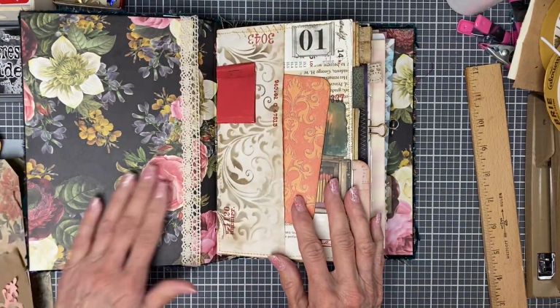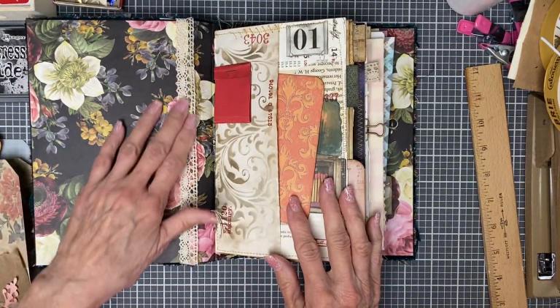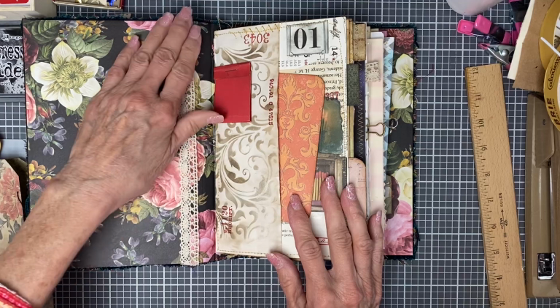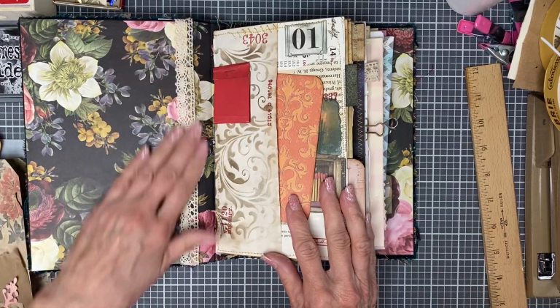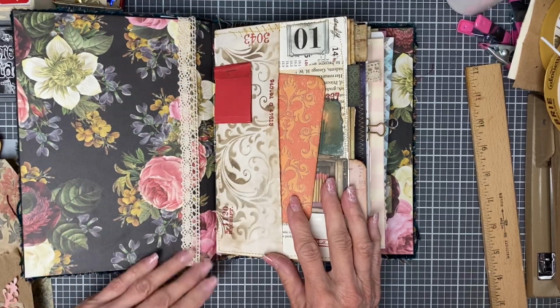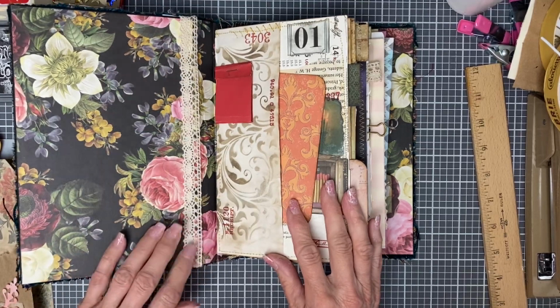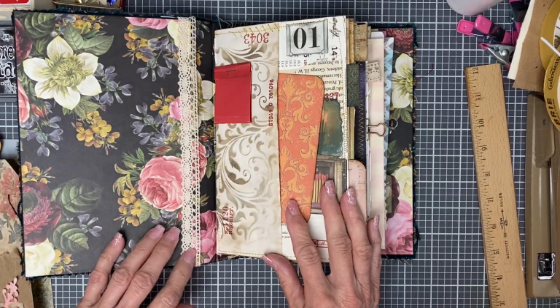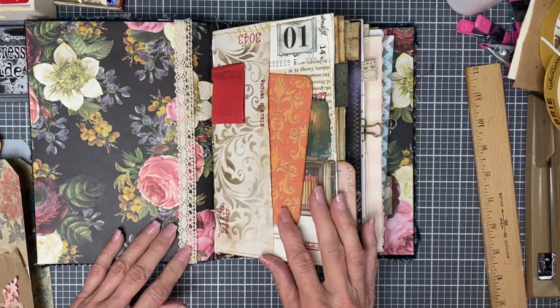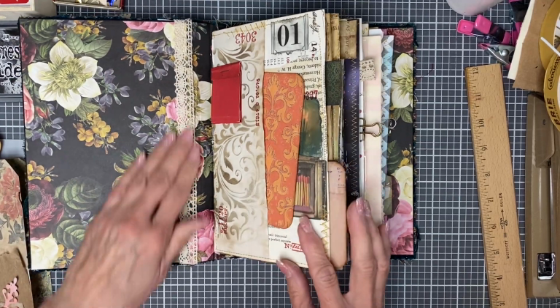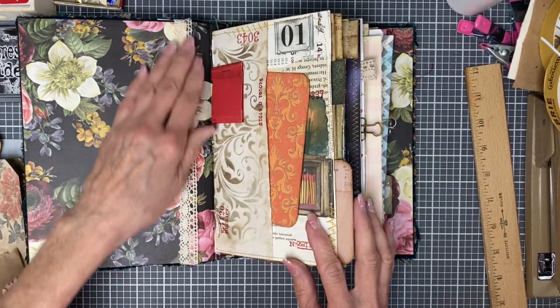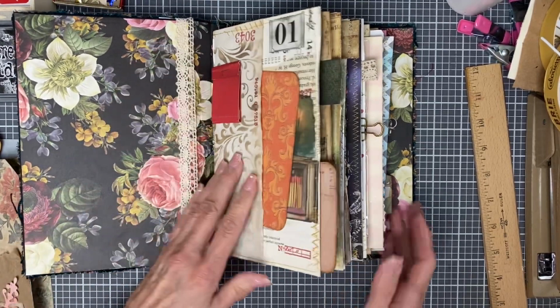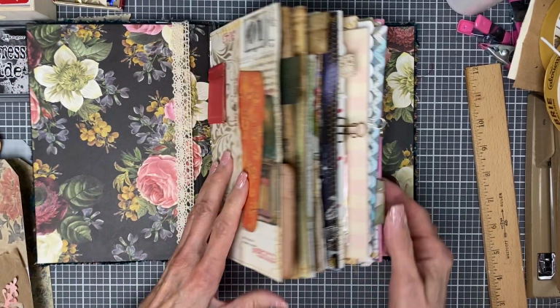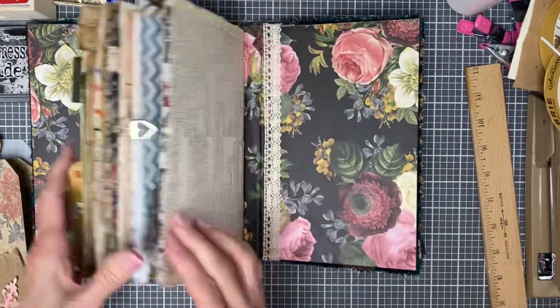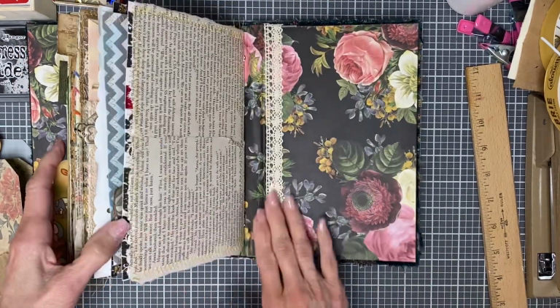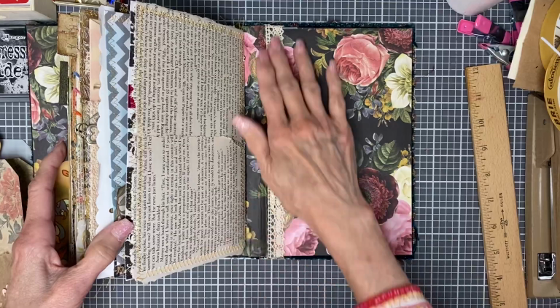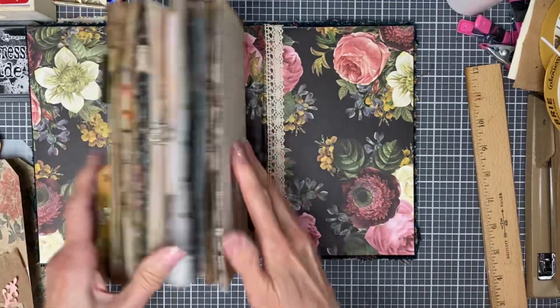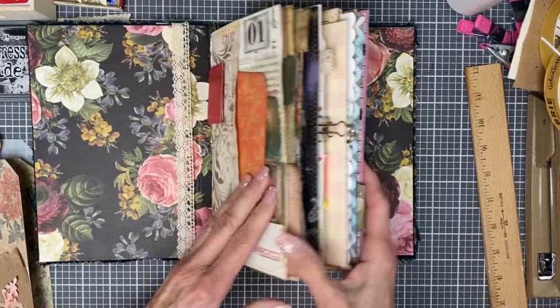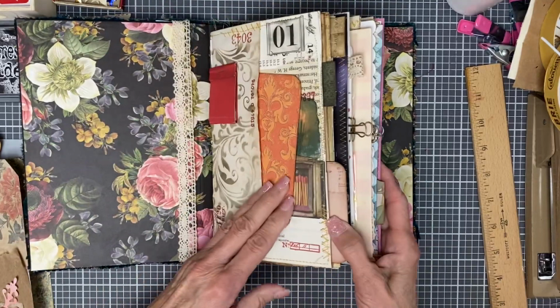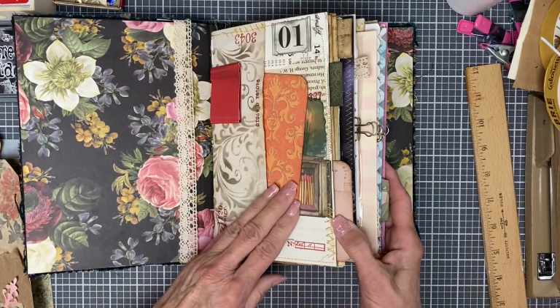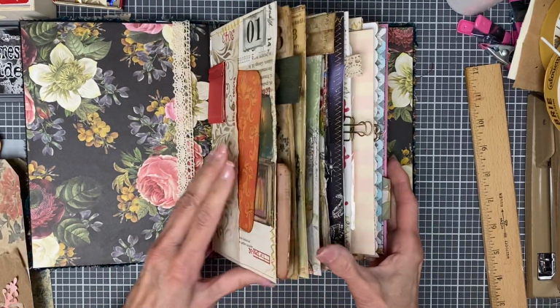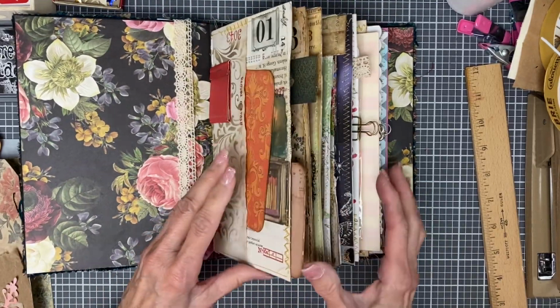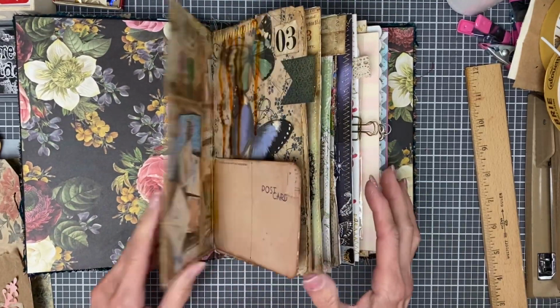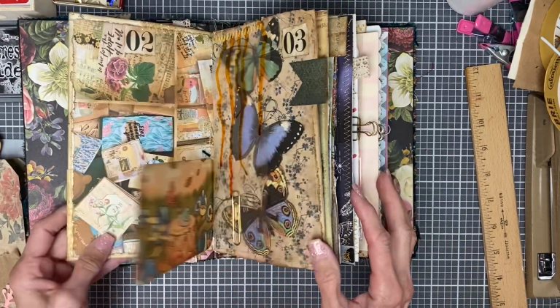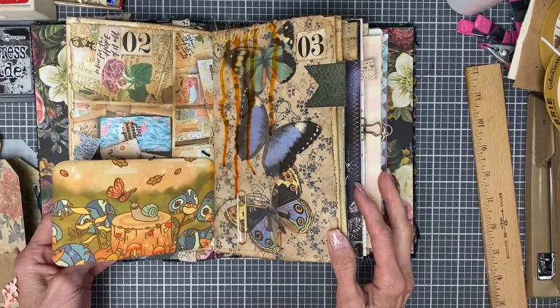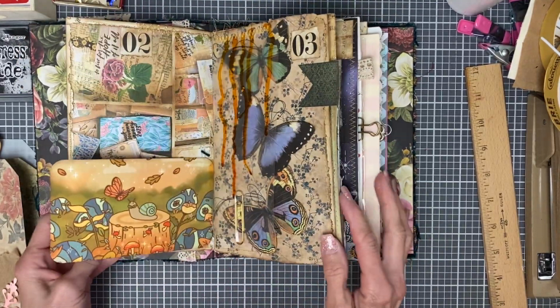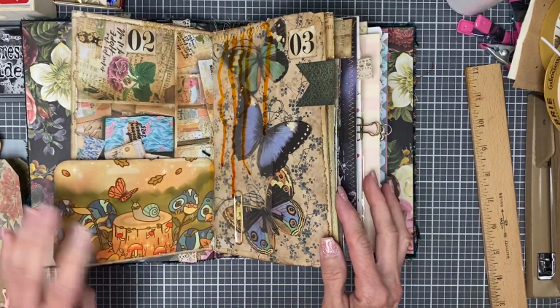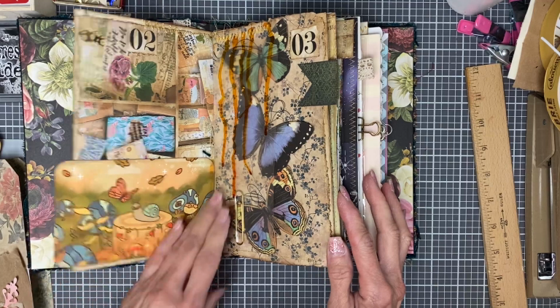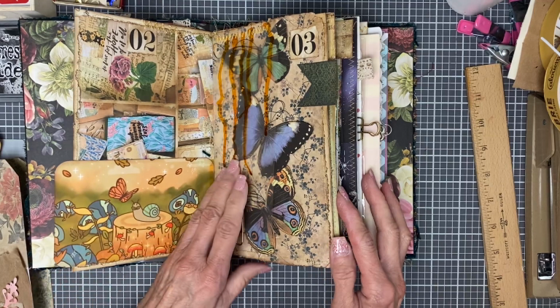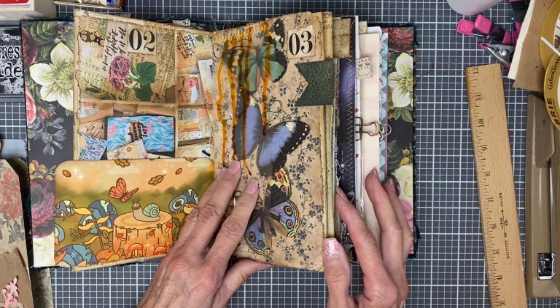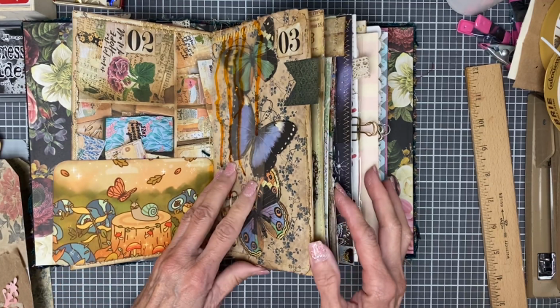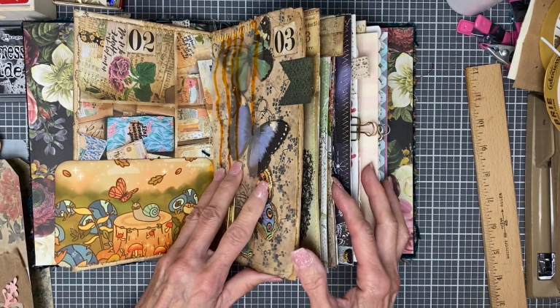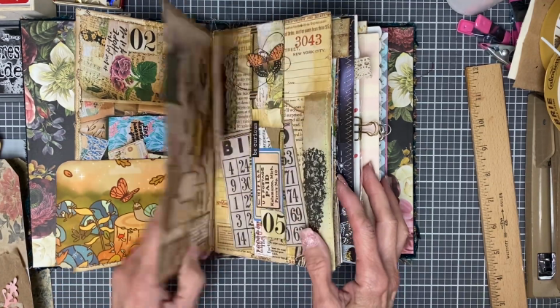I did add some lace ribbon here just to hide the seam that I had done. I'll just kind of go through real quick — I'm not going to talk too much about it, just flip through it.